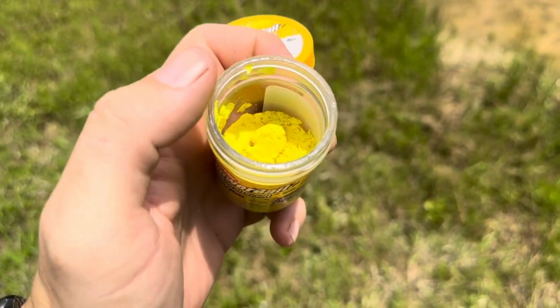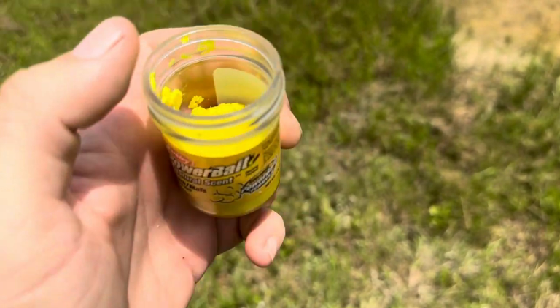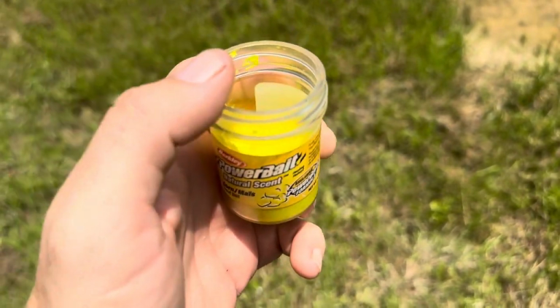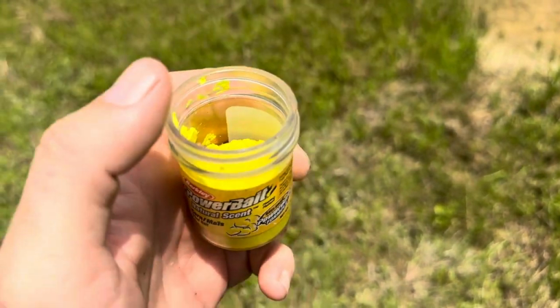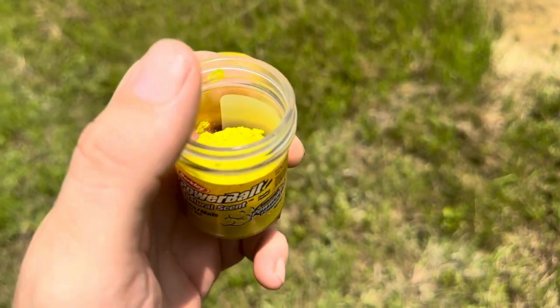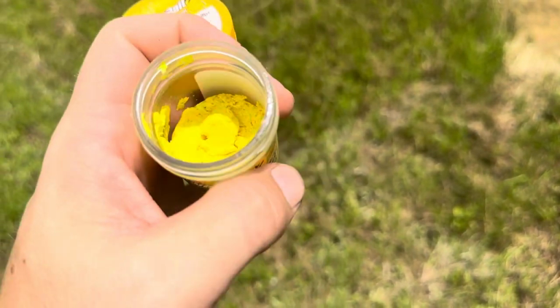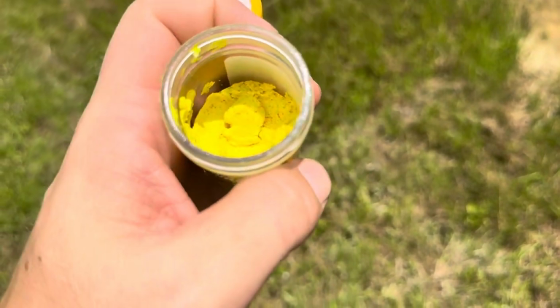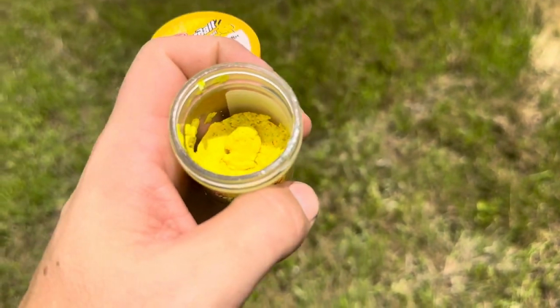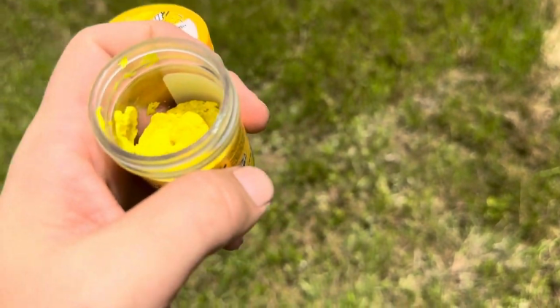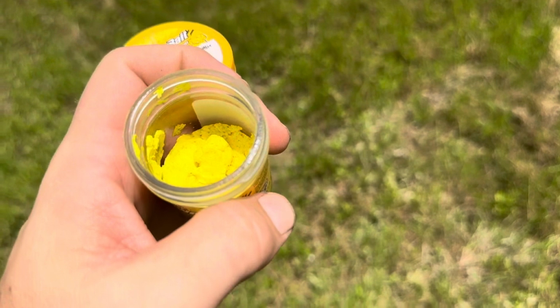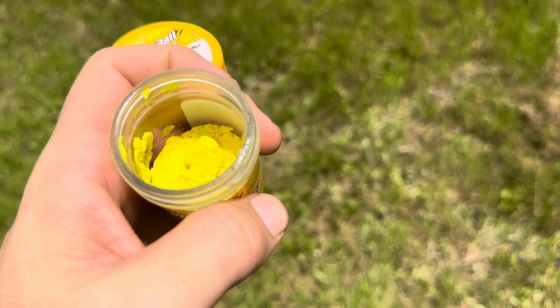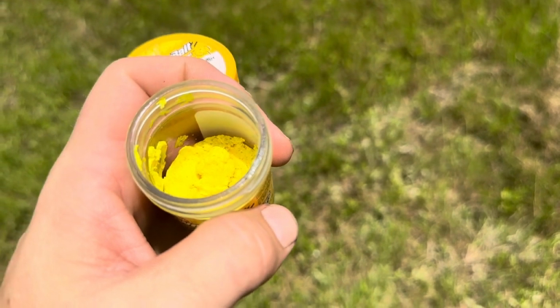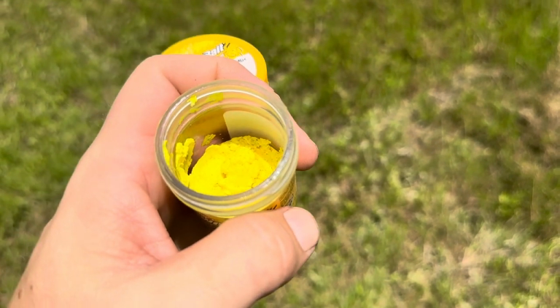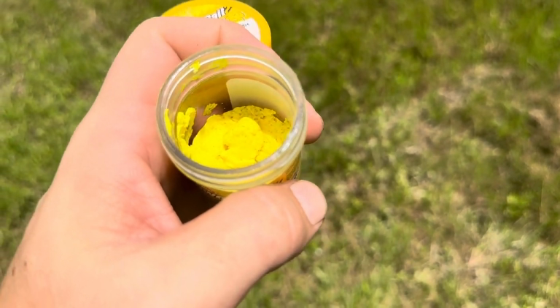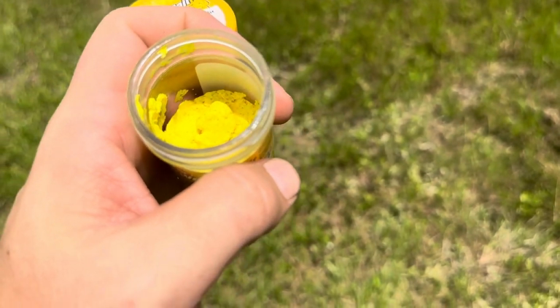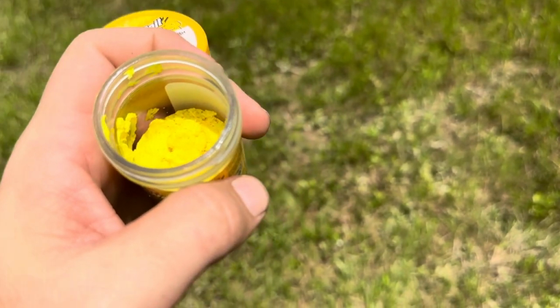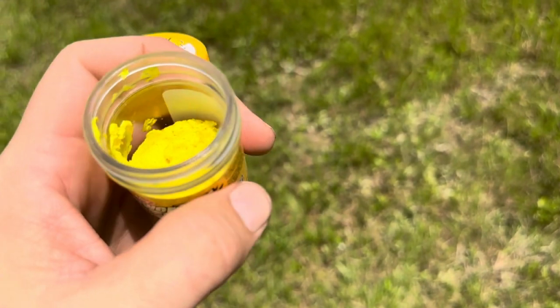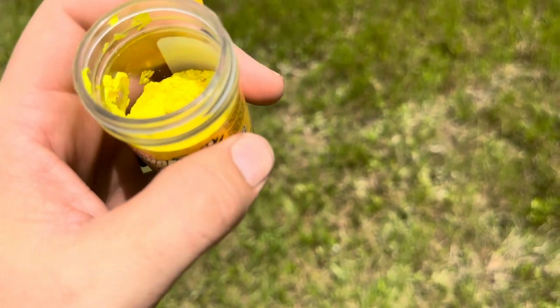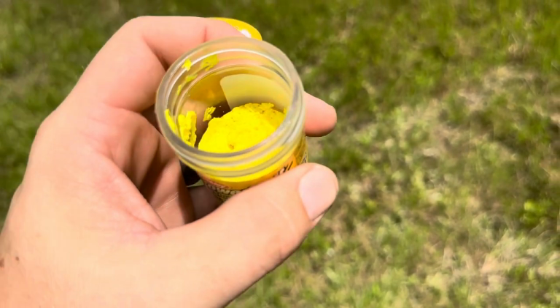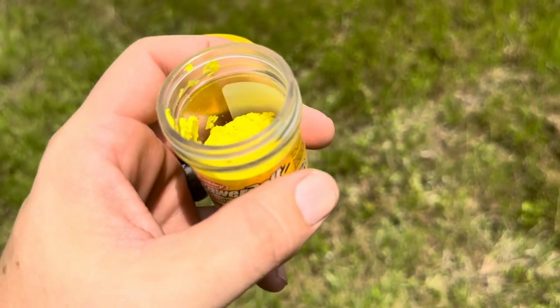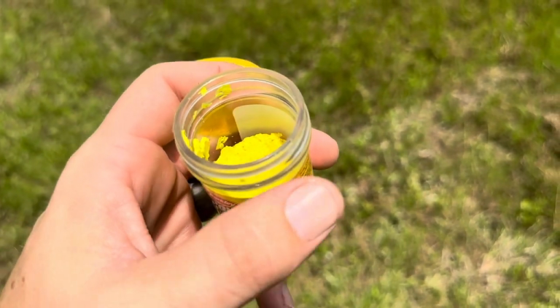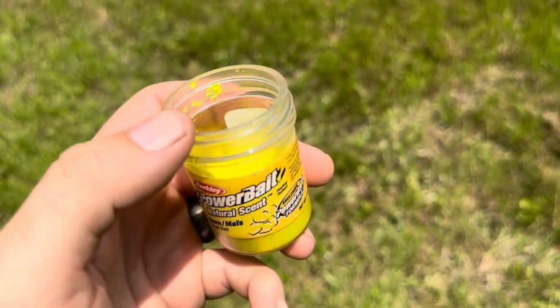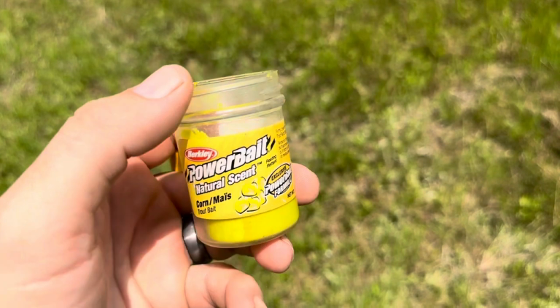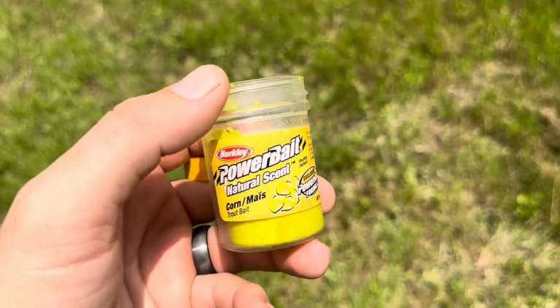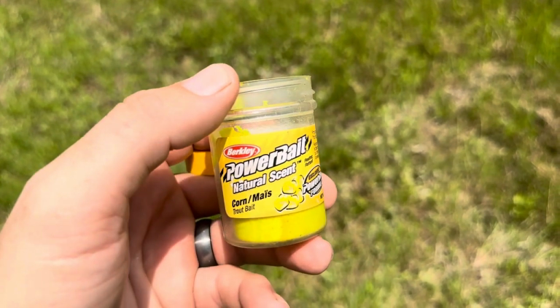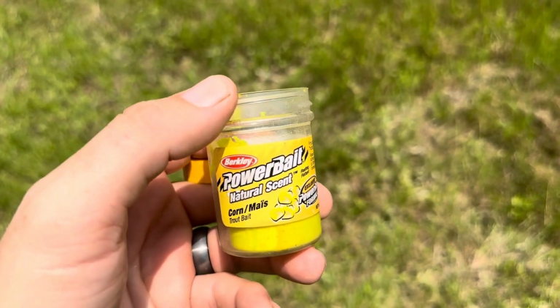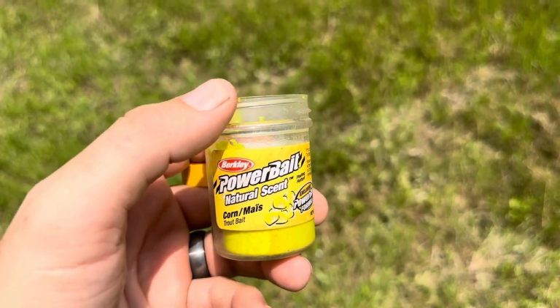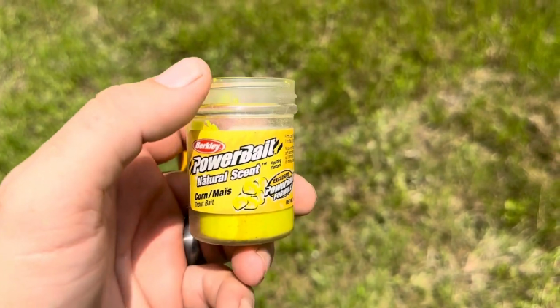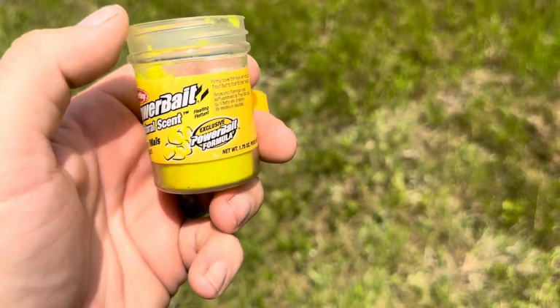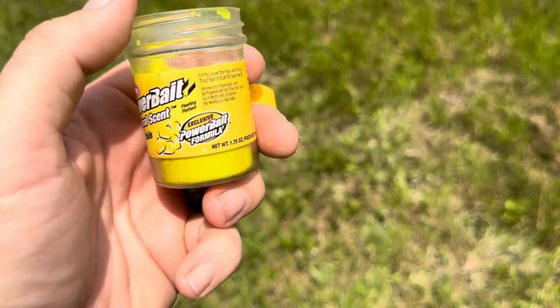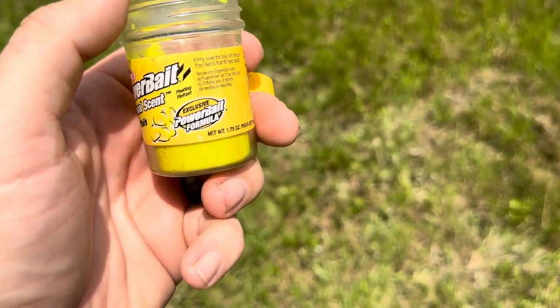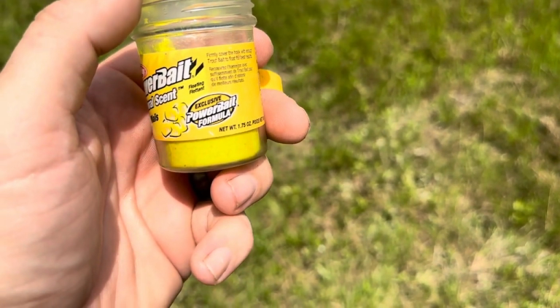As you can see here, I've used about half of this. It does work to catch a good amount of trout, and I prefer this over some of the plastic type ones. I've found this dough bait for trout, especially the Berkeley one, does work well when you're trying to grab some trout.